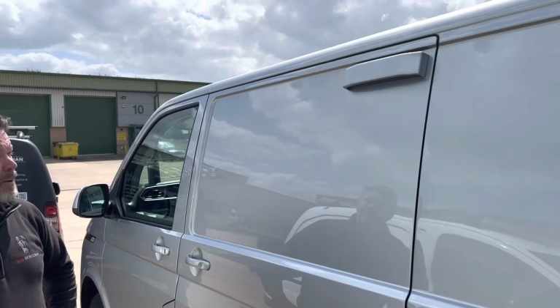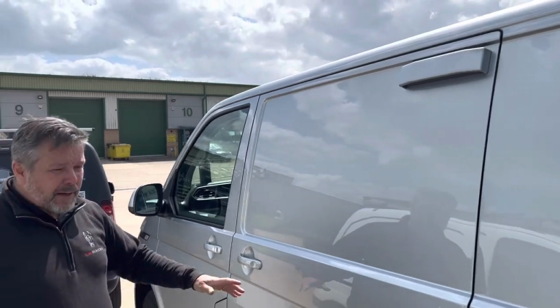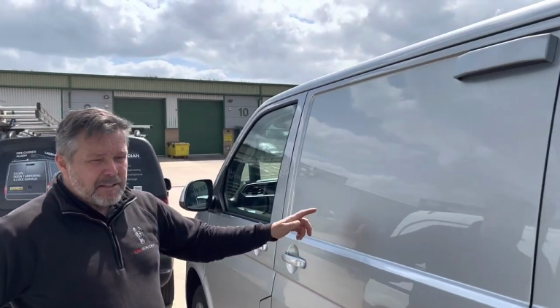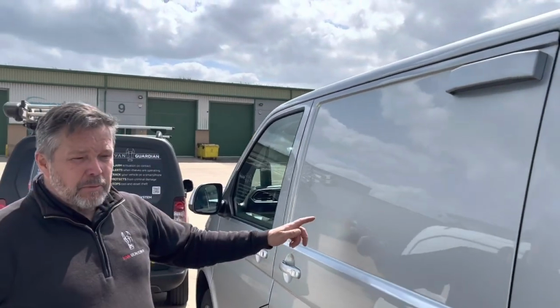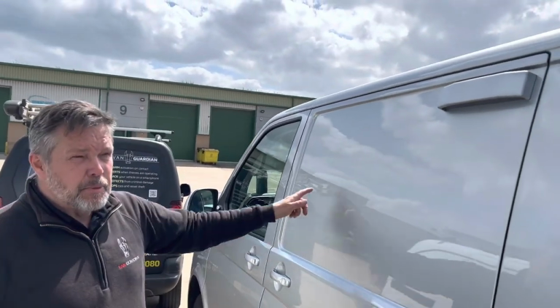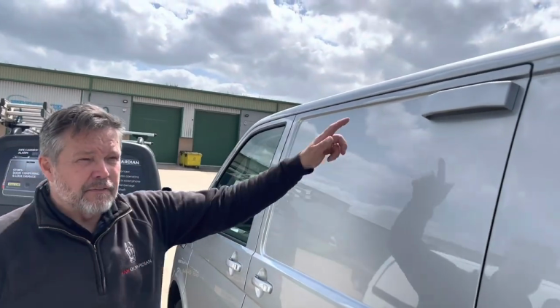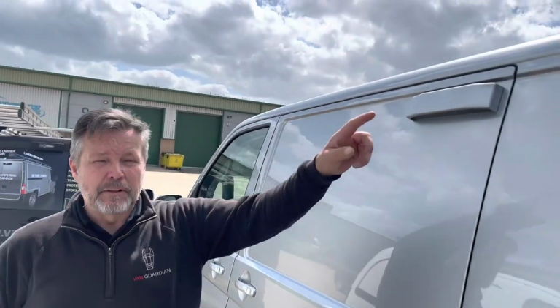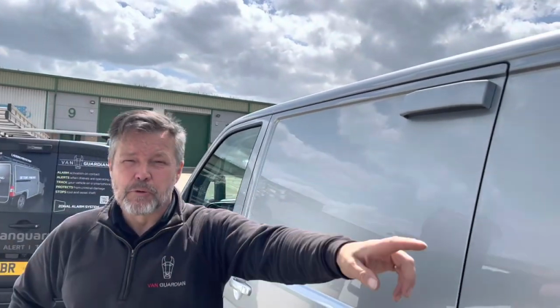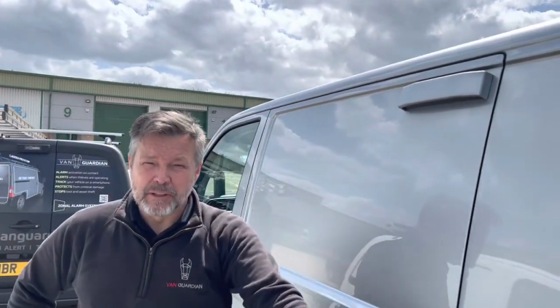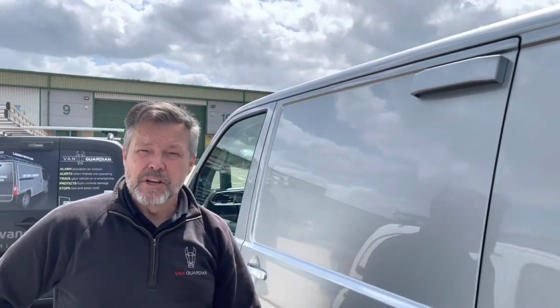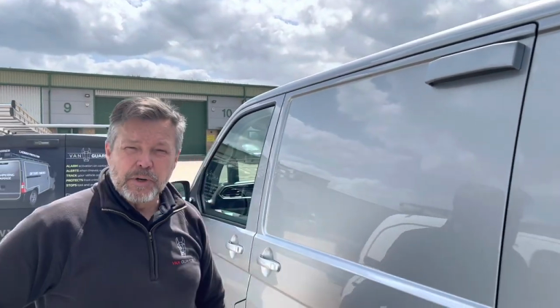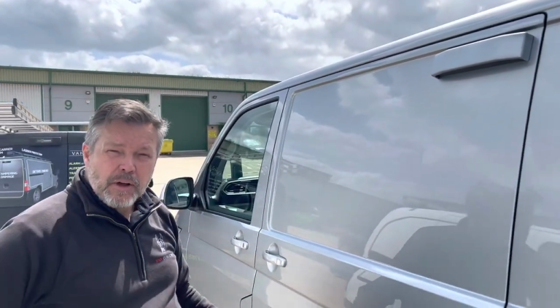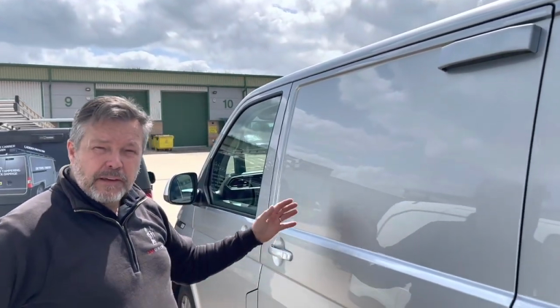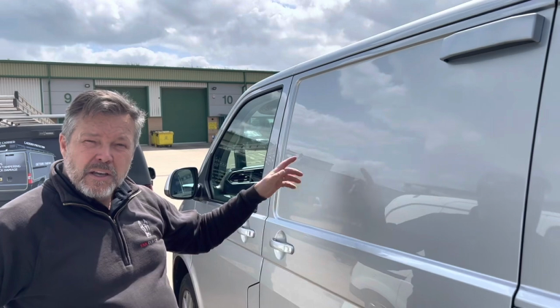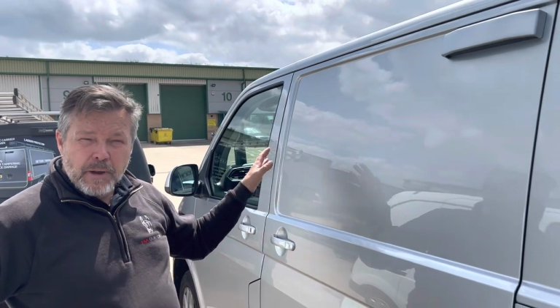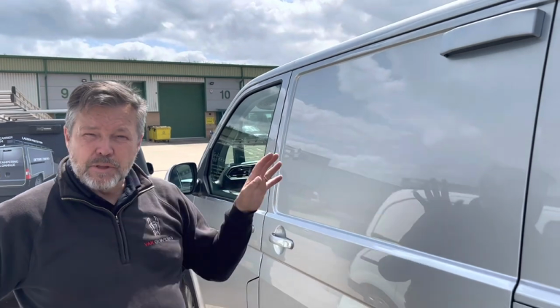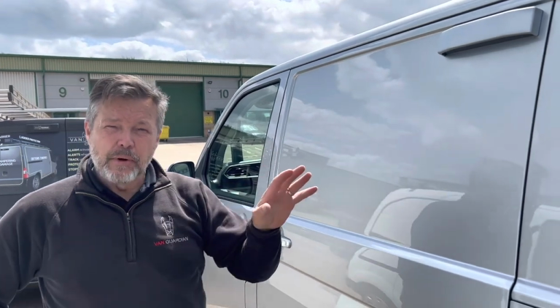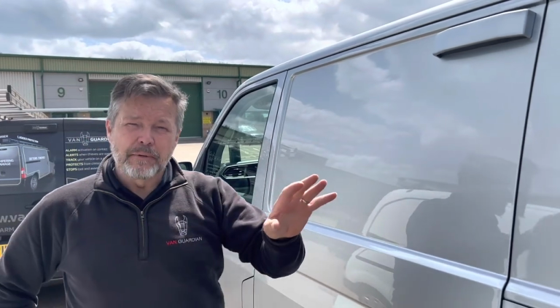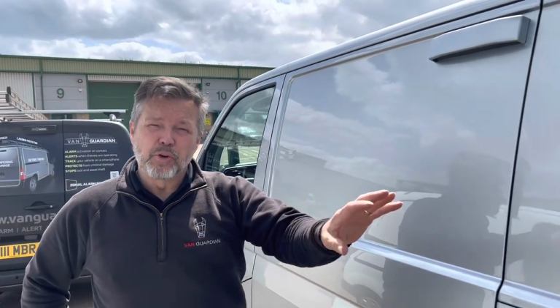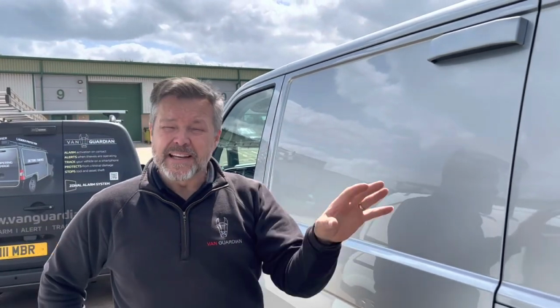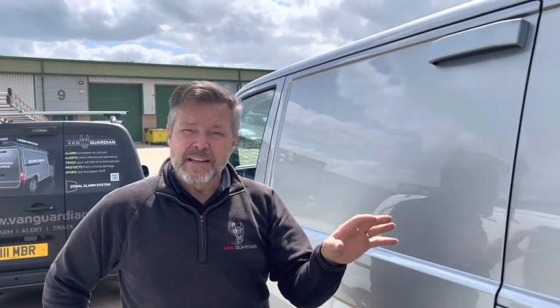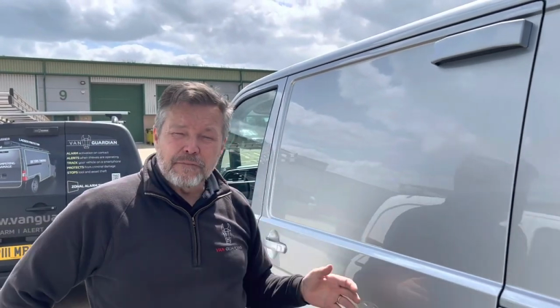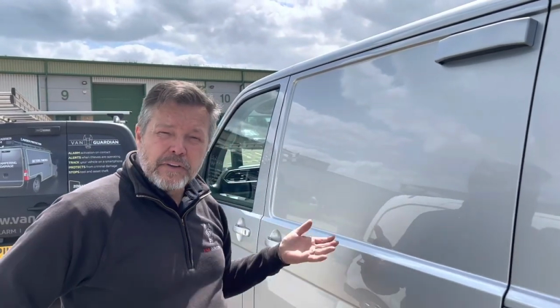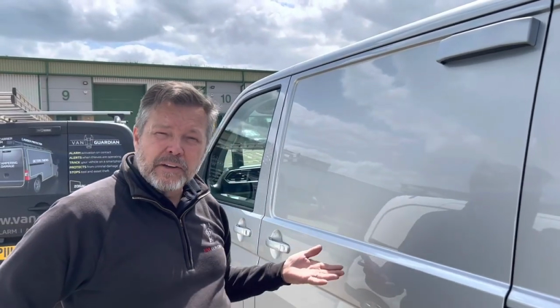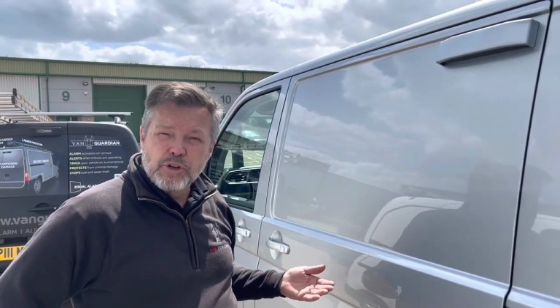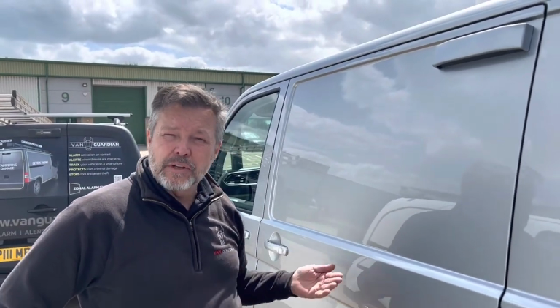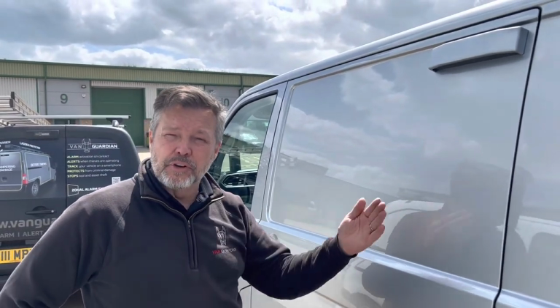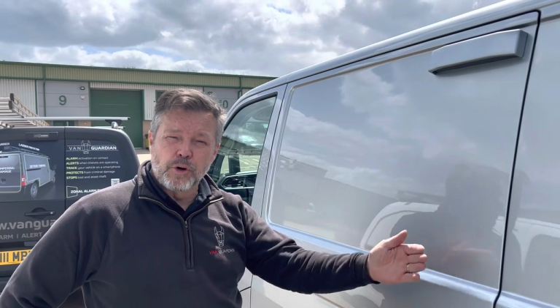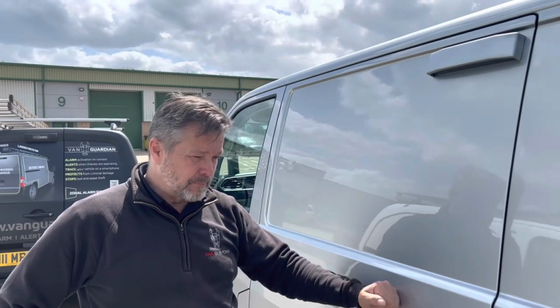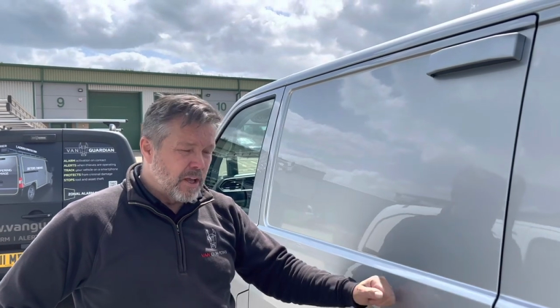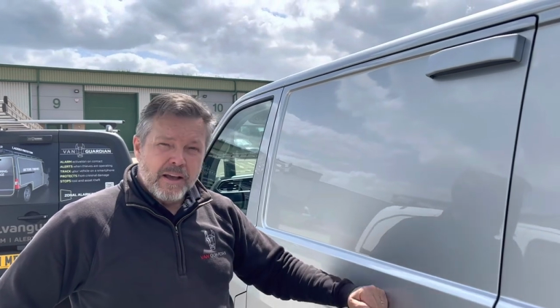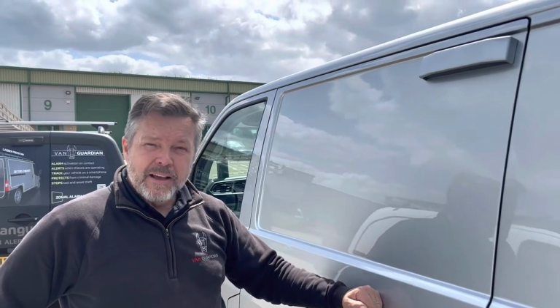Vanguardian's been developed to protect the fabric of the van from criminal damage. Thieves are able to operate around a van undetected. Our factory fitted van alarms don't go off till after the doors open, so the damage has already been caused by then.